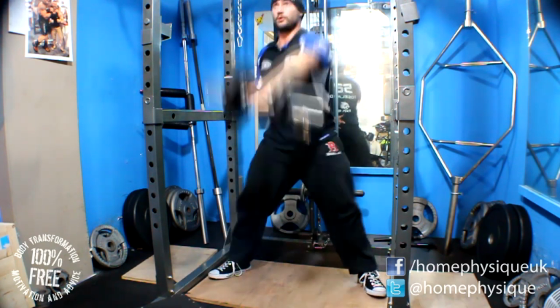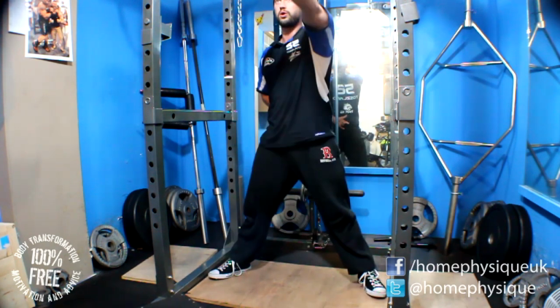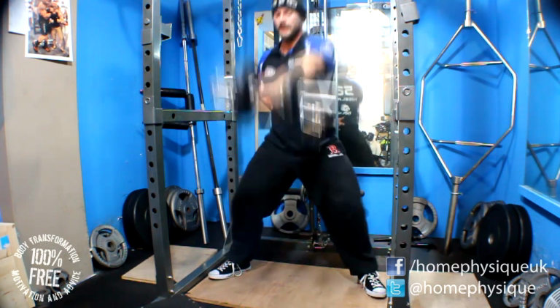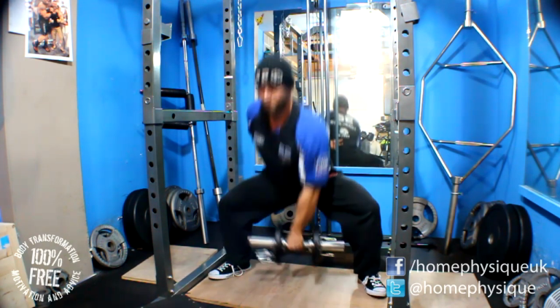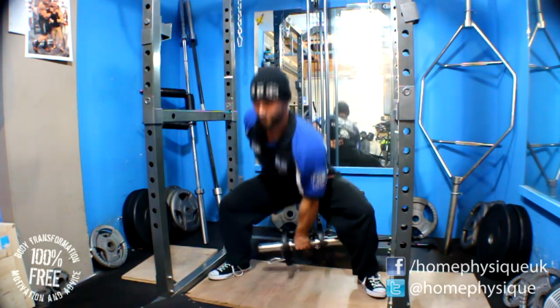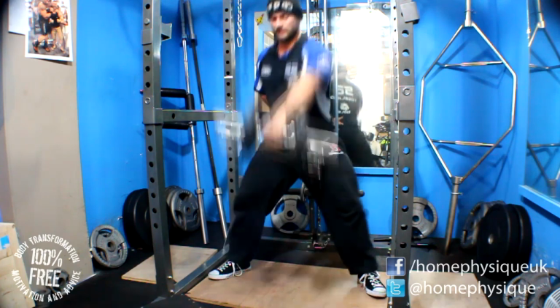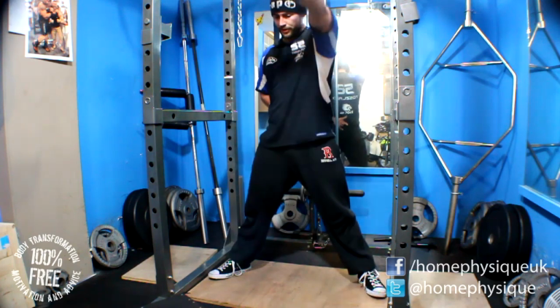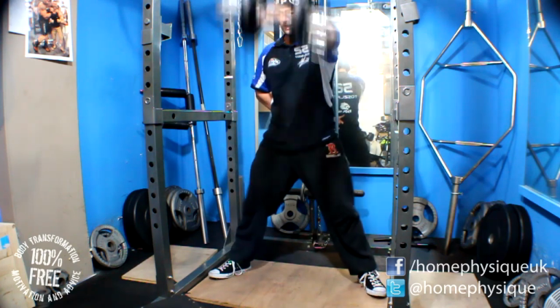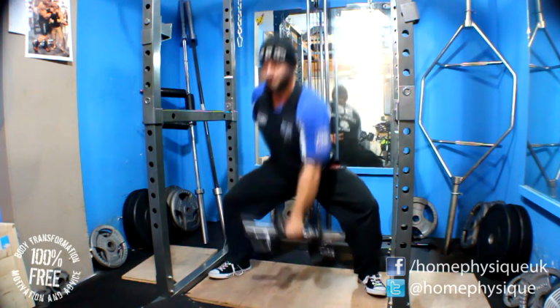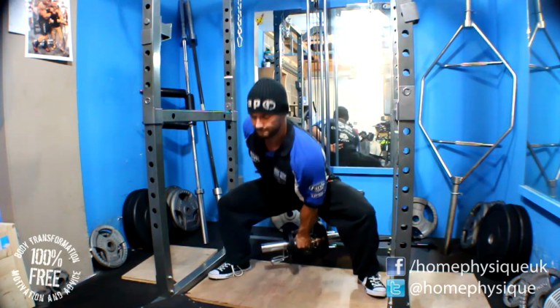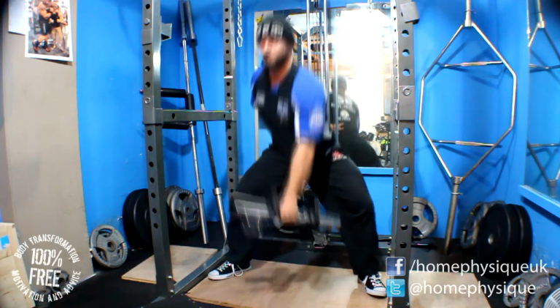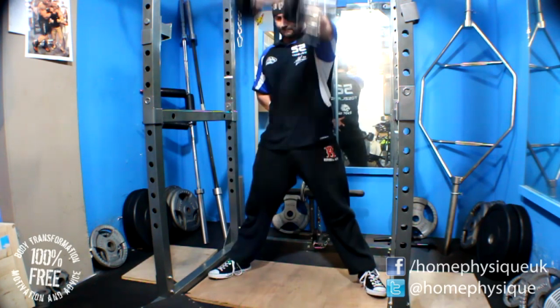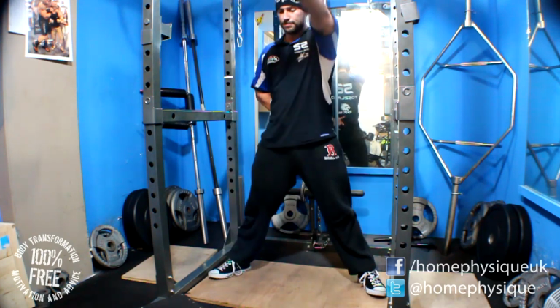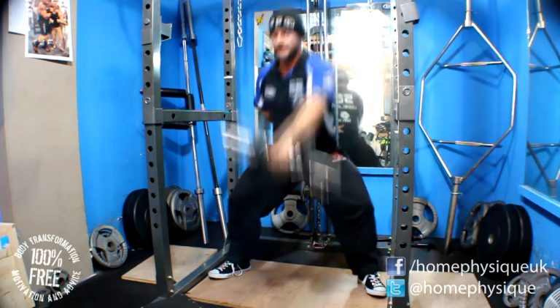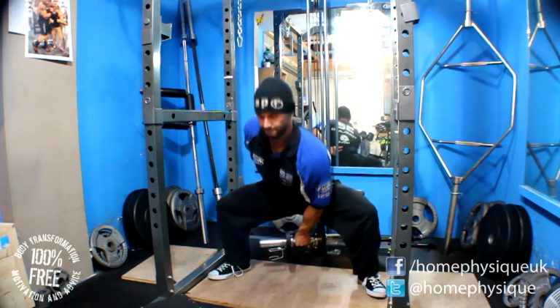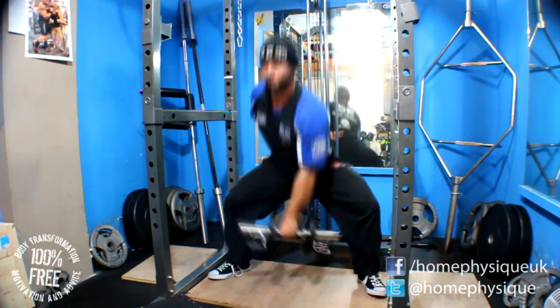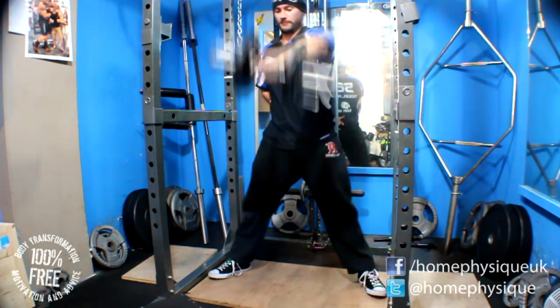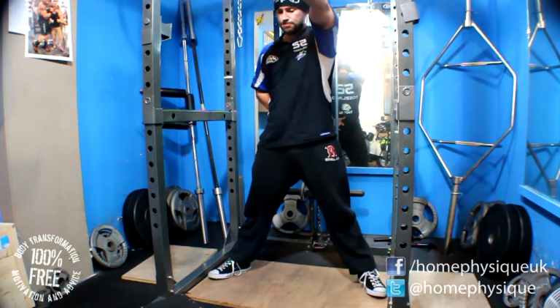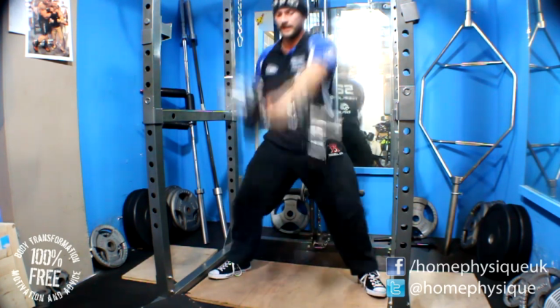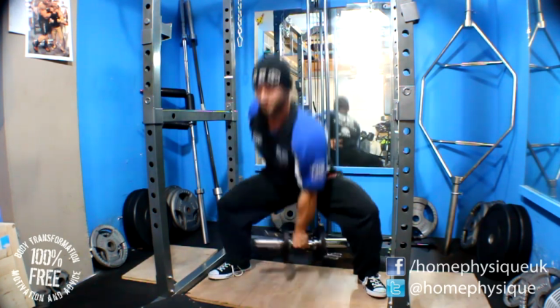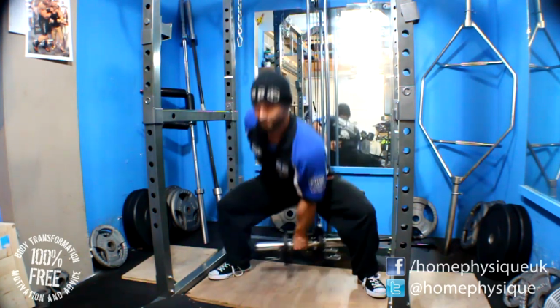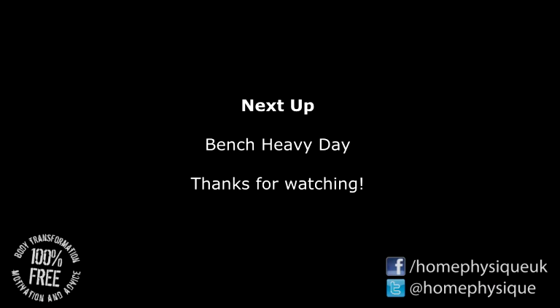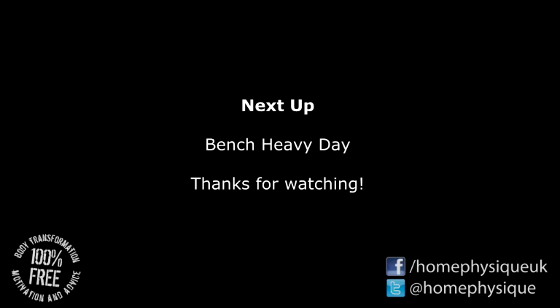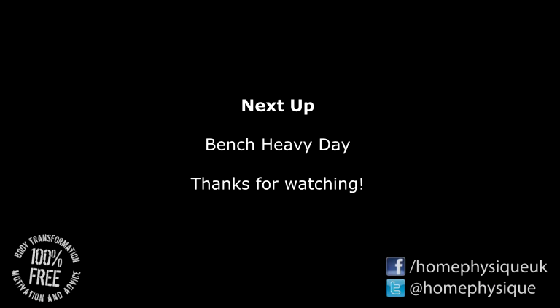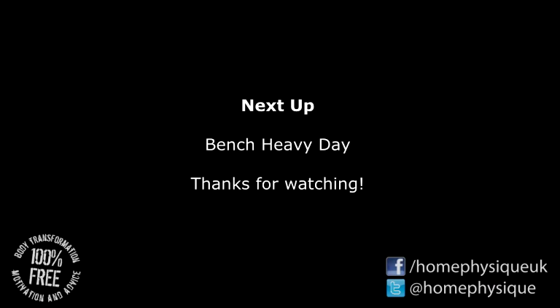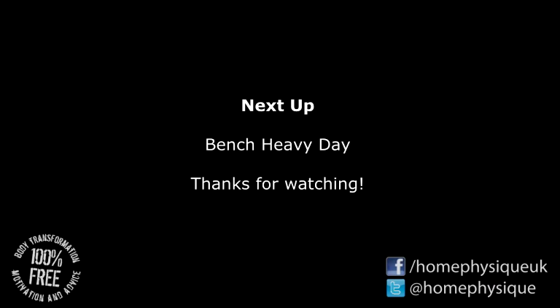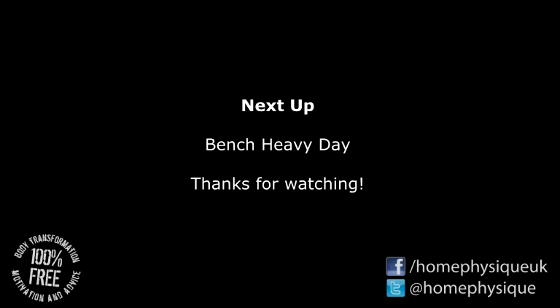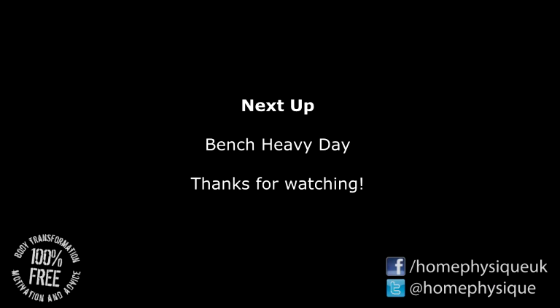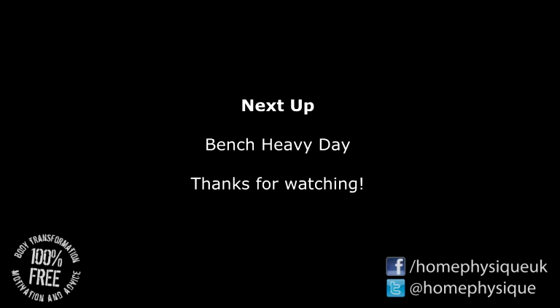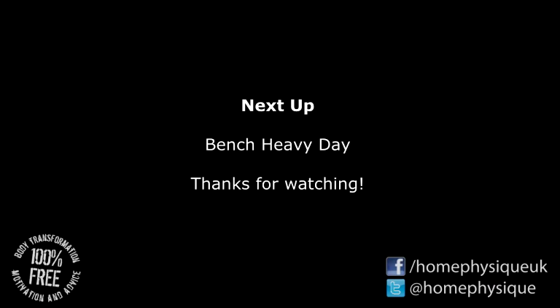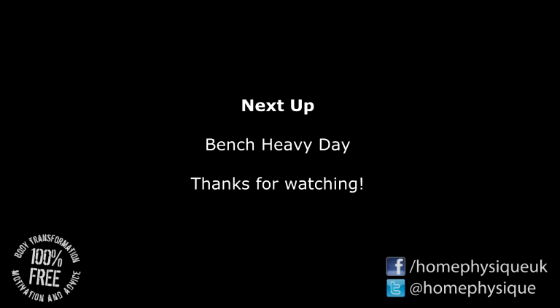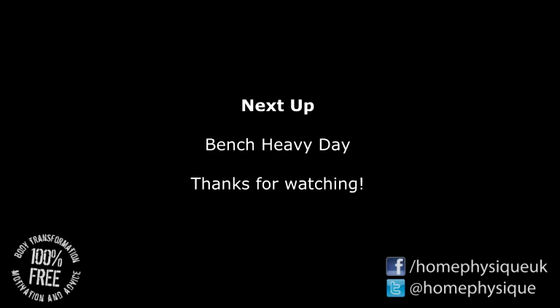So anyway there you go, that was the end of the first session with the Cube Method. I really enjoyed it. Up next is the Bench Heavy Day. So please like, share with your friends, subscribe if you haven't already, and I'll see you then. Cheers now.